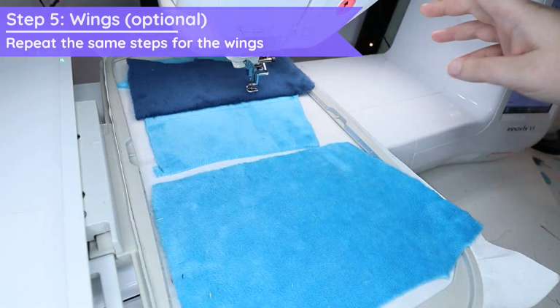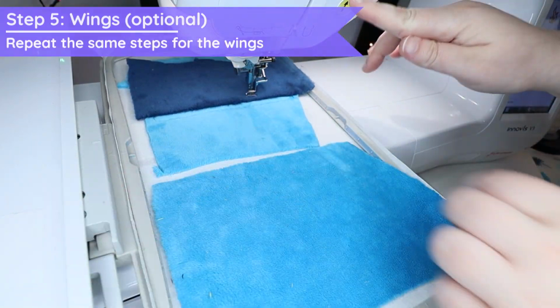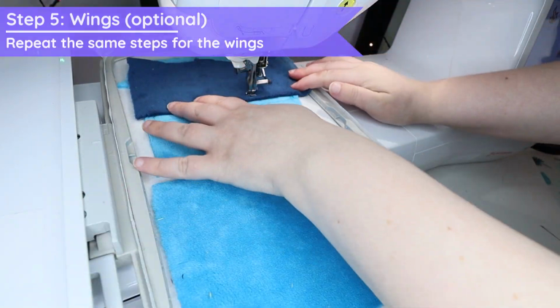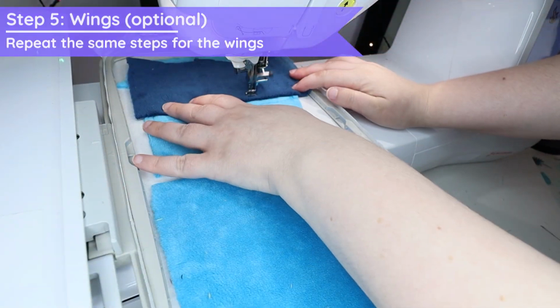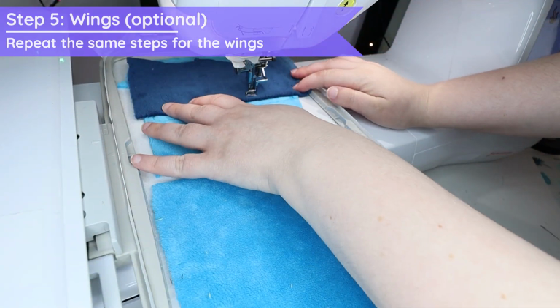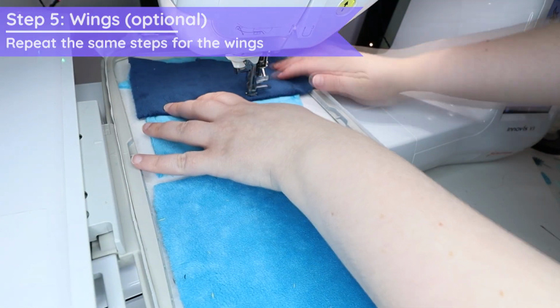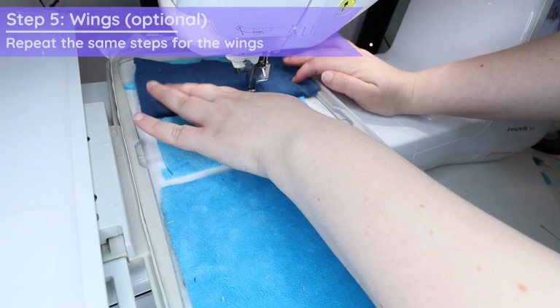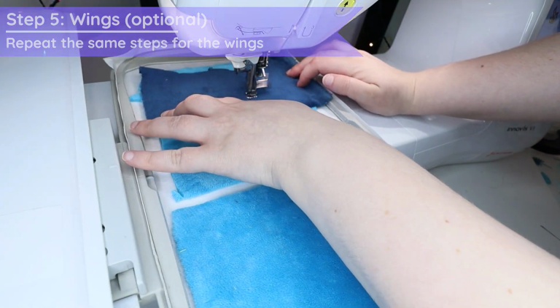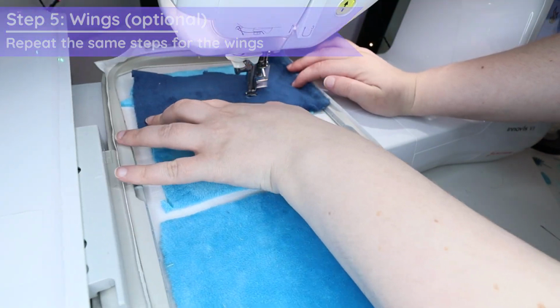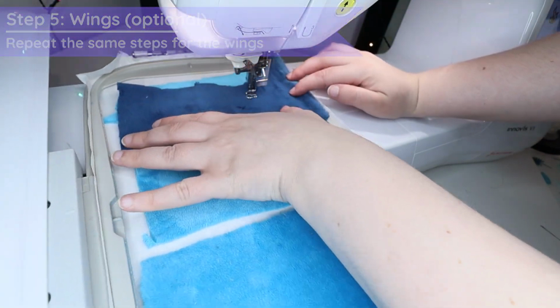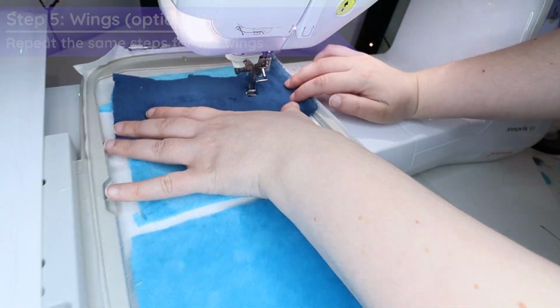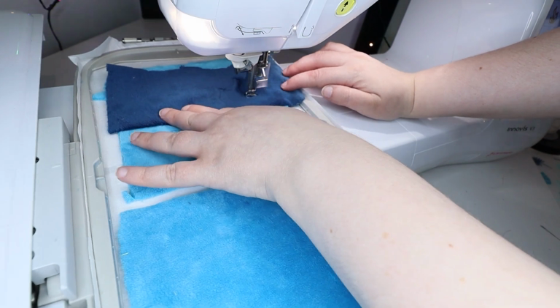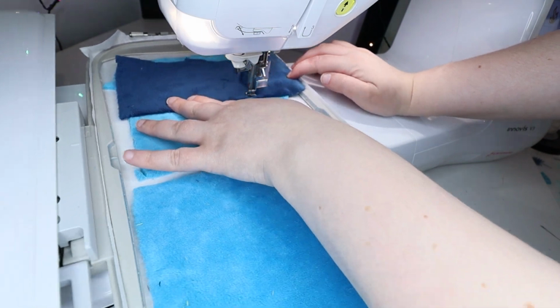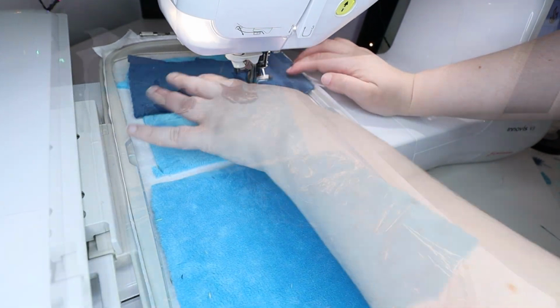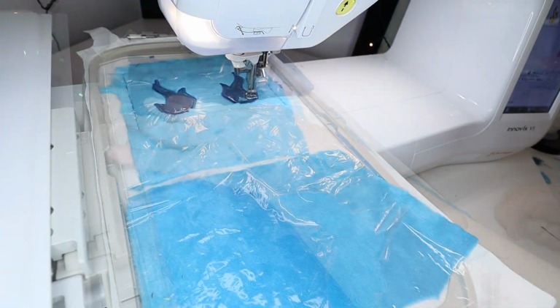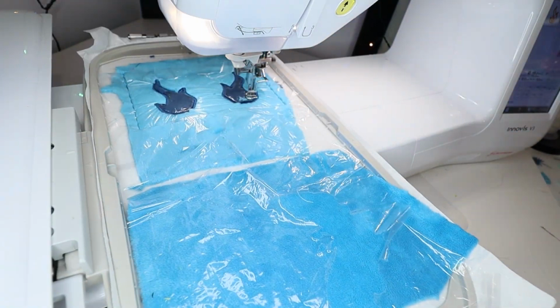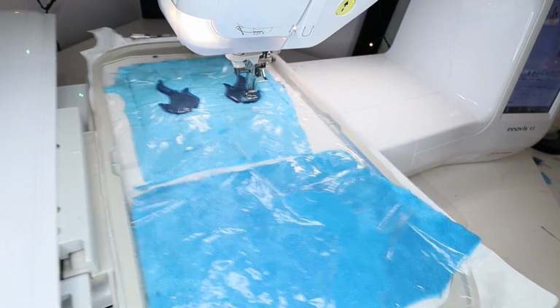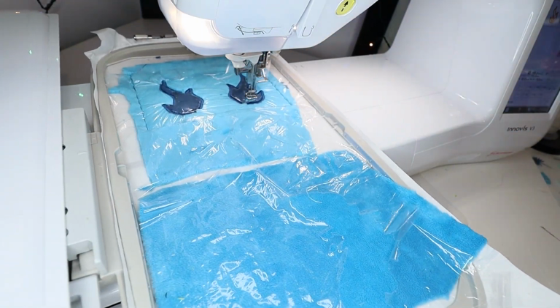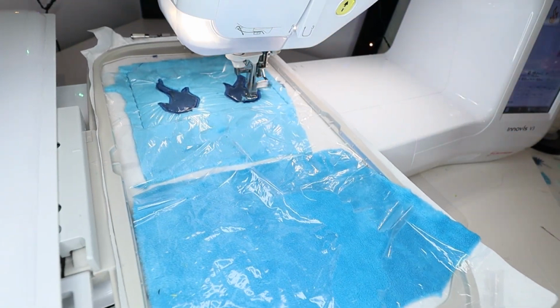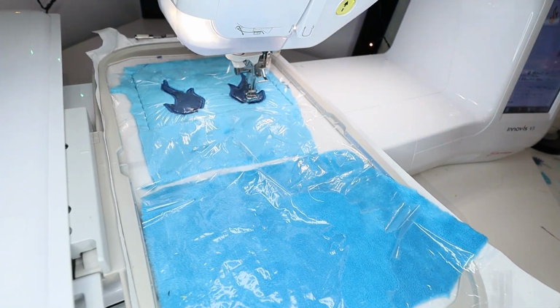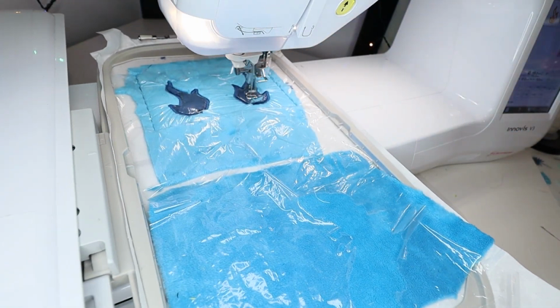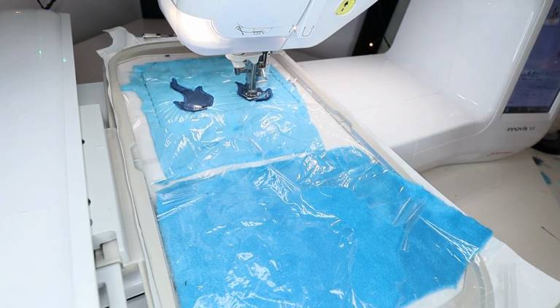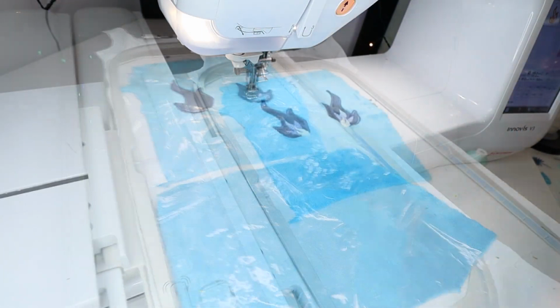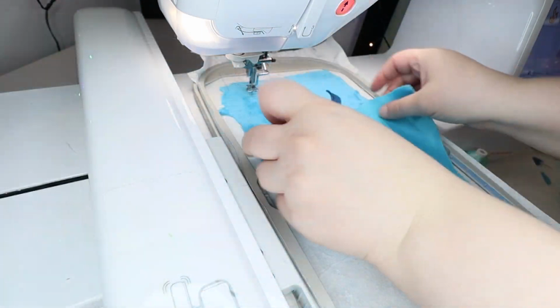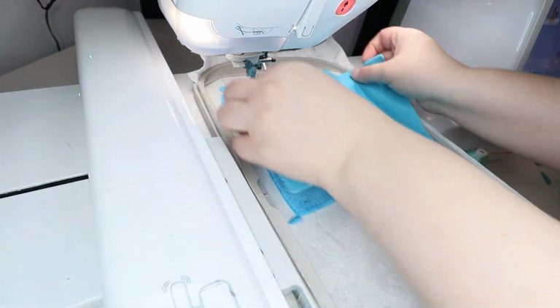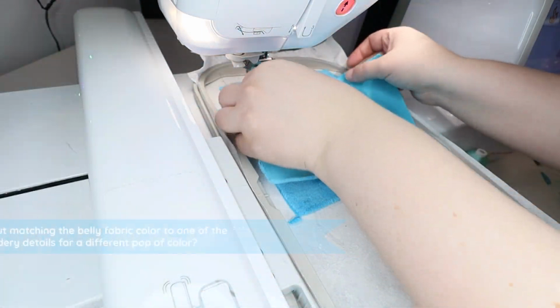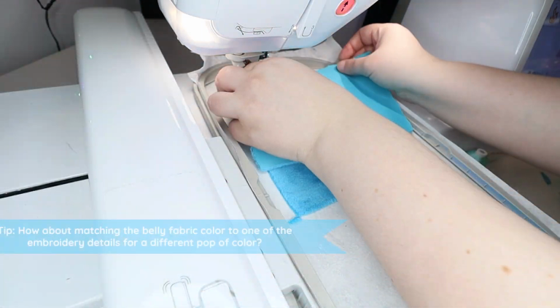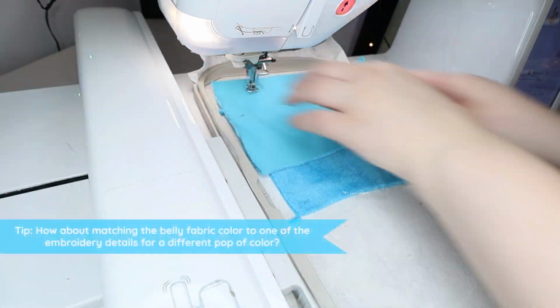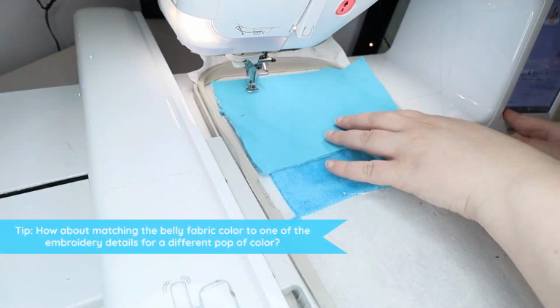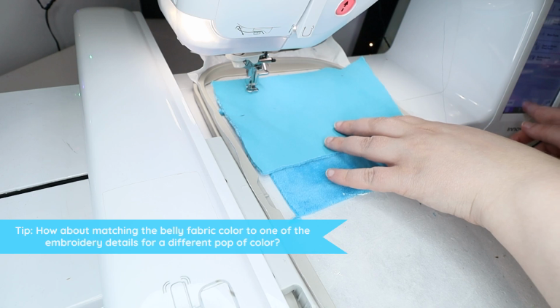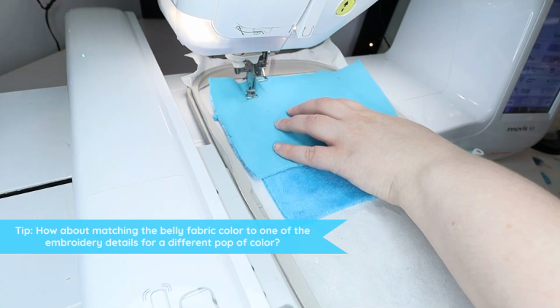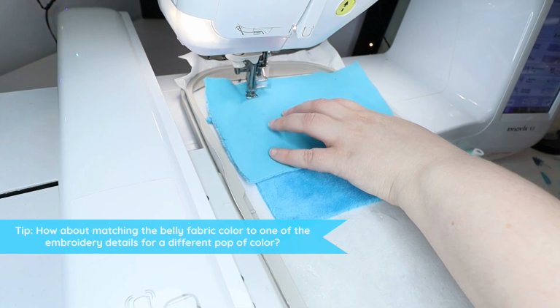Now it's time to repeat the same steps and embroider the wings. This step follows the same steps with applique — stitching and sandwiching the fabric — so let's speed it up!